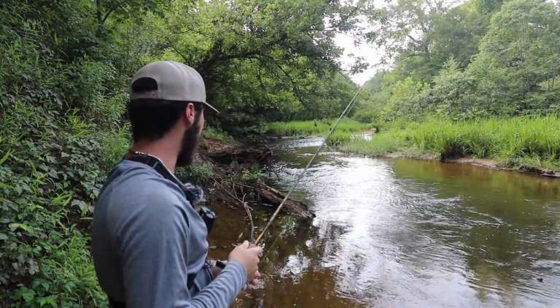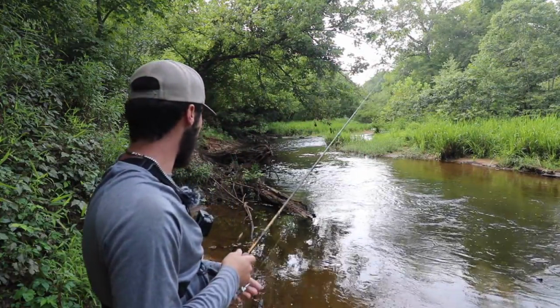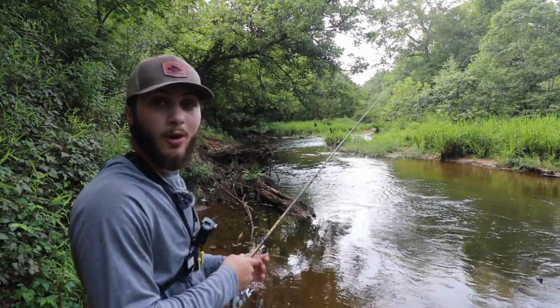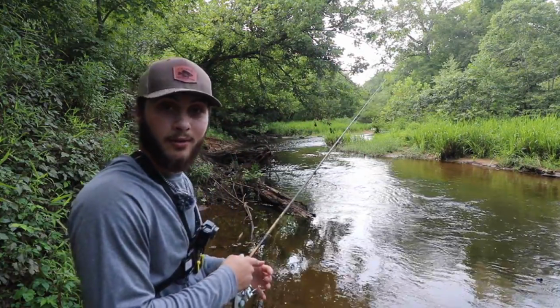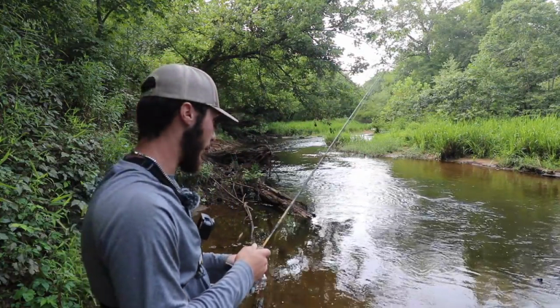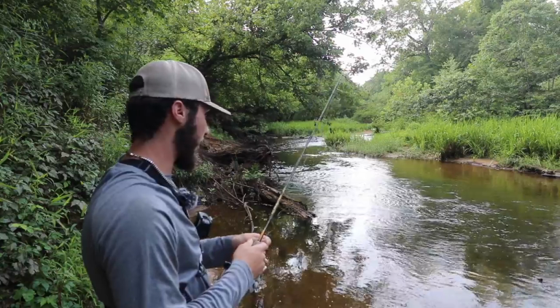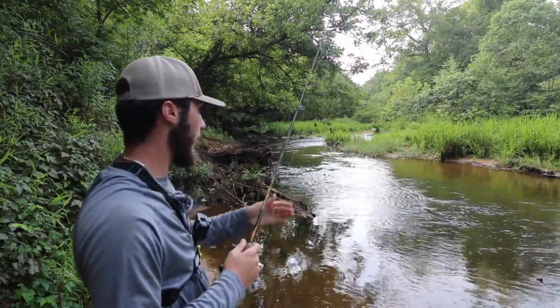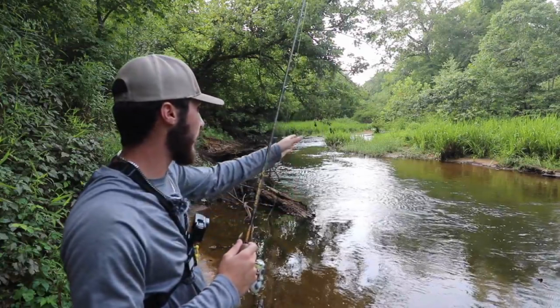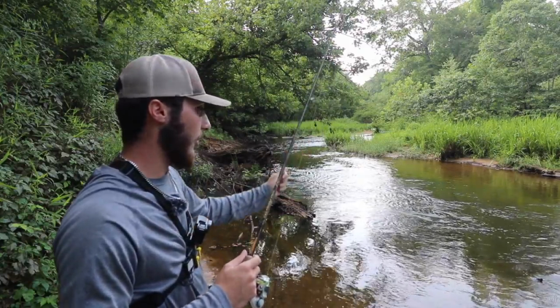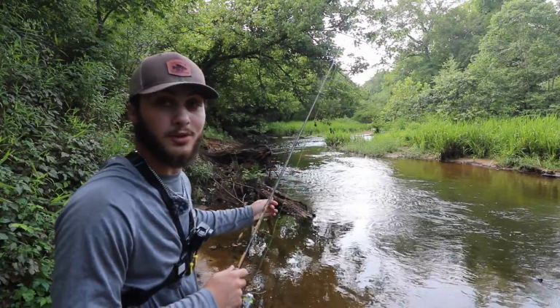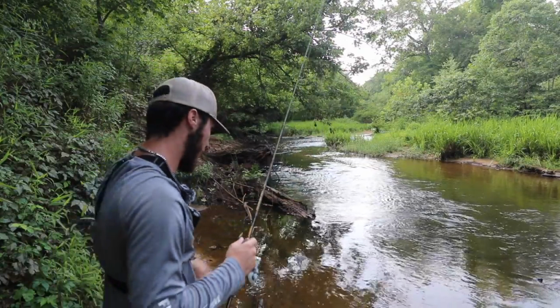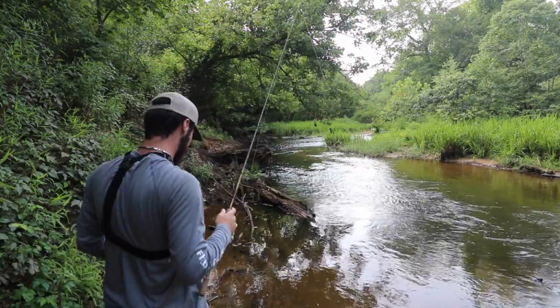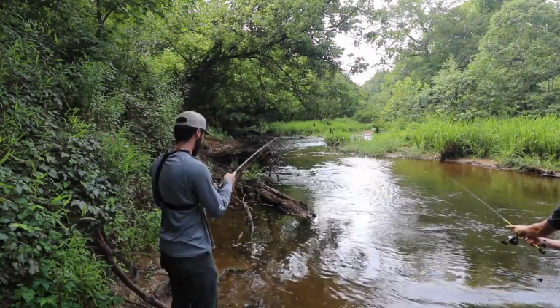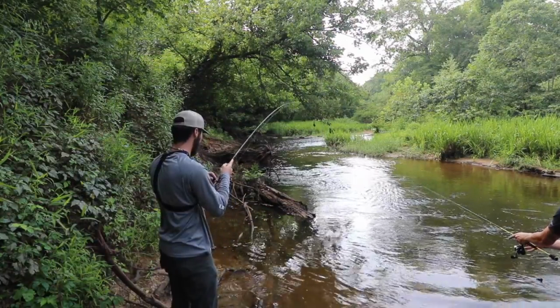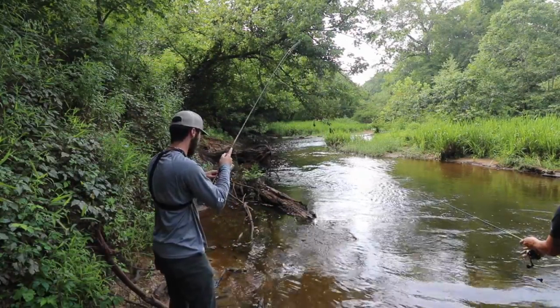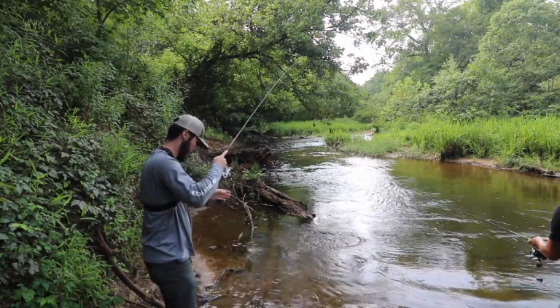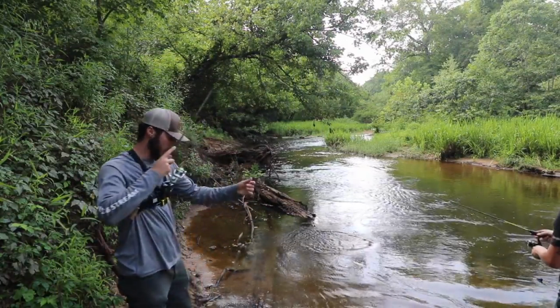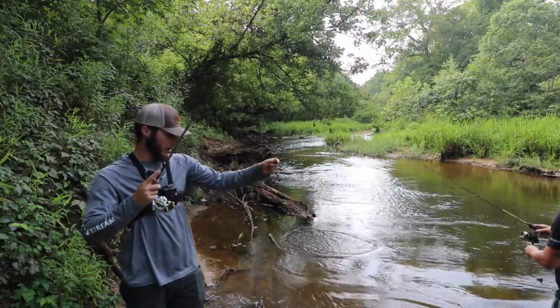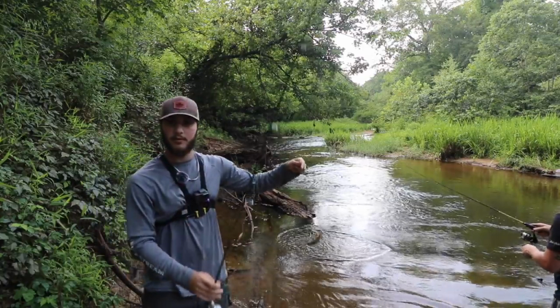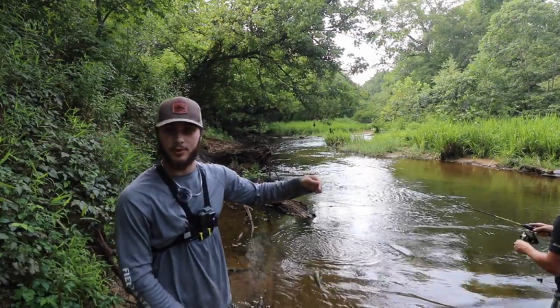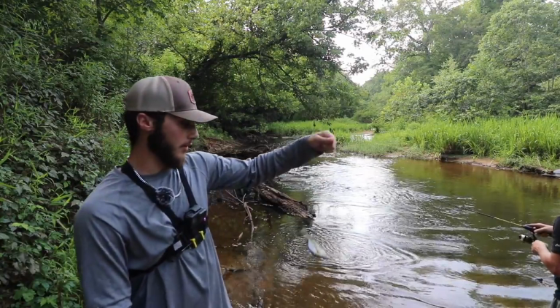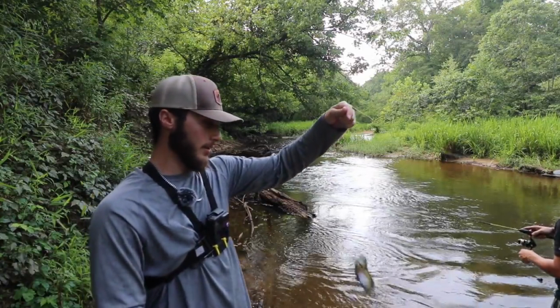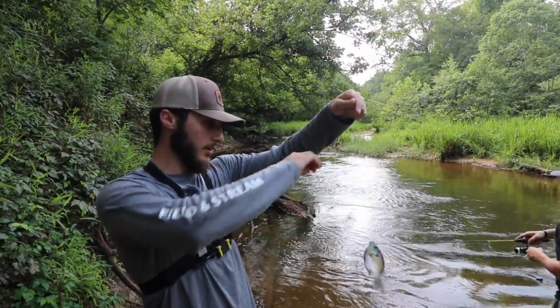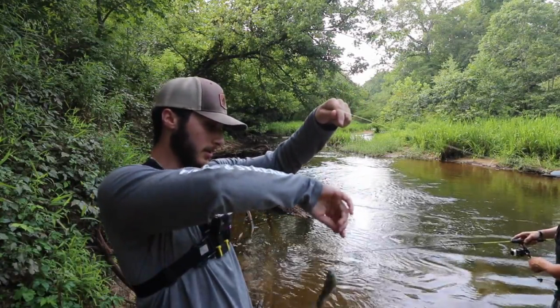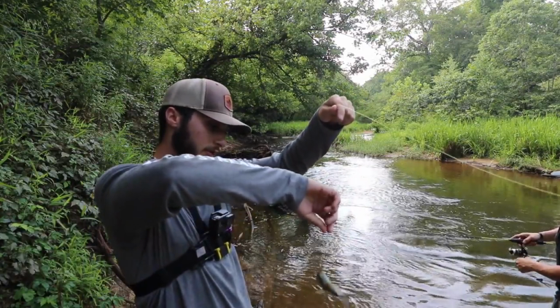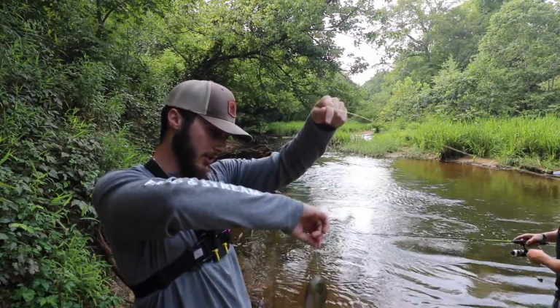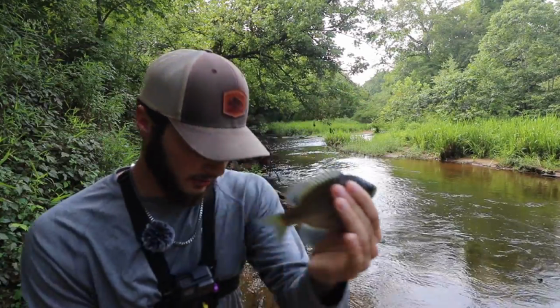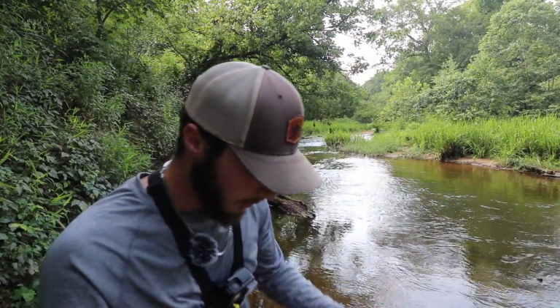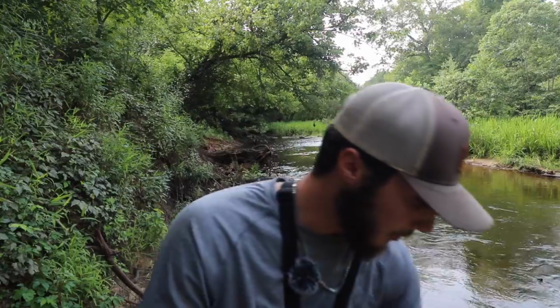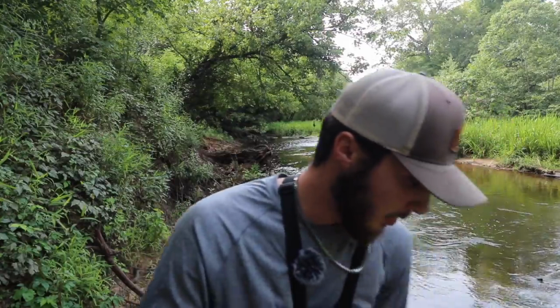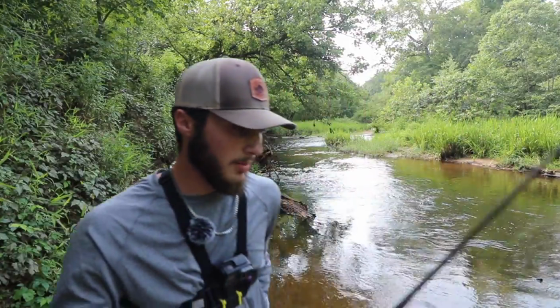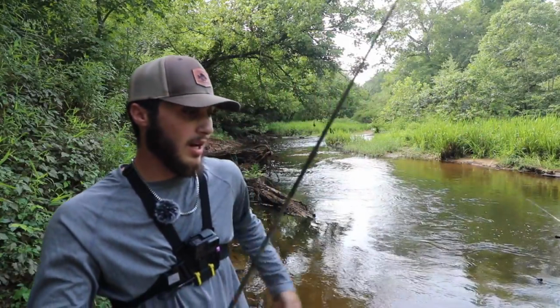Right now there's a small laydown in front of us where it breaks out the current. There should be some bluegill here. There's one — there we go. First bluegill of the day. It's a pretty fish, good one to start off. Throw them in the bucket, we're keeping them alive.